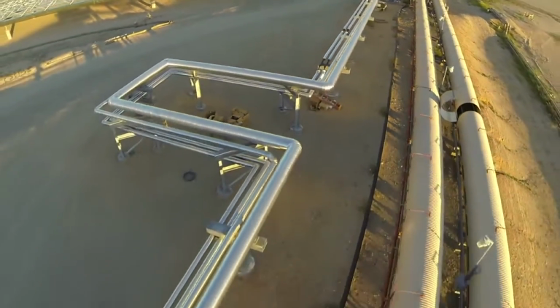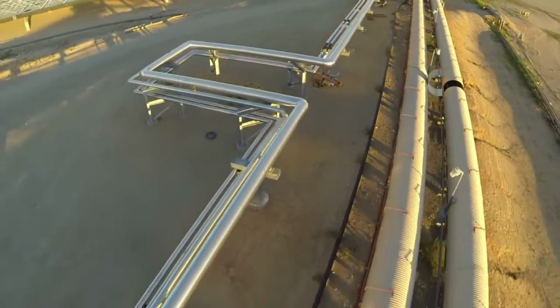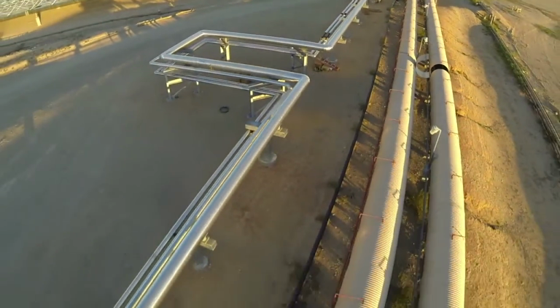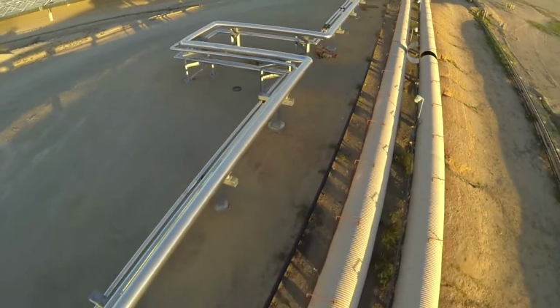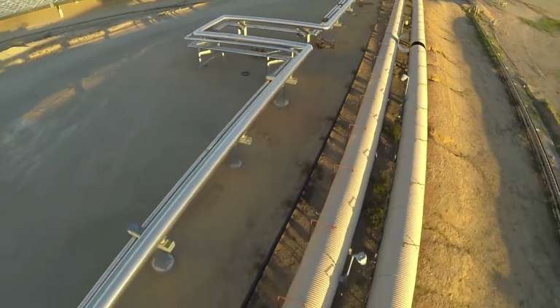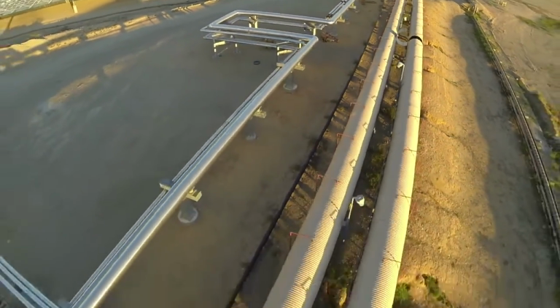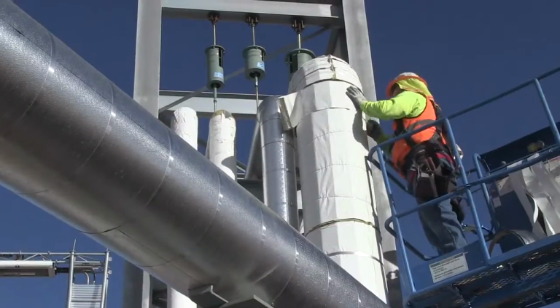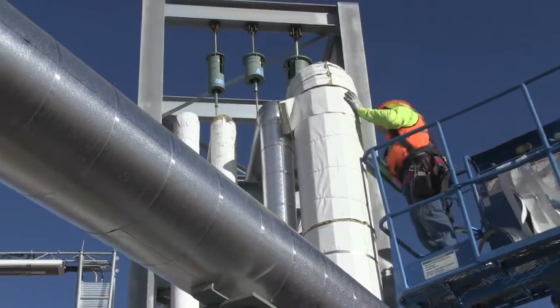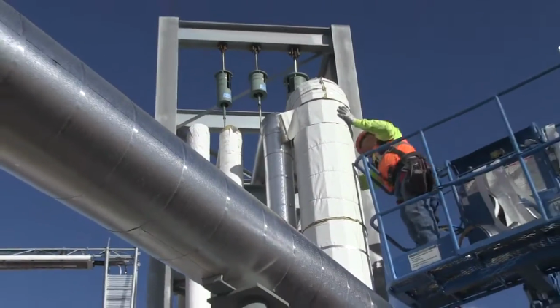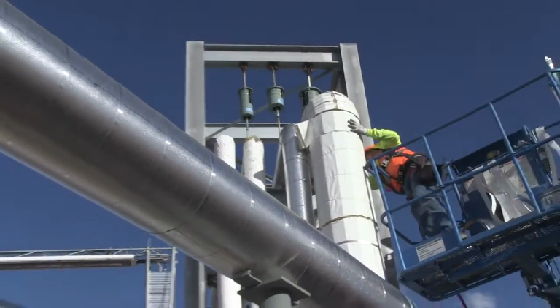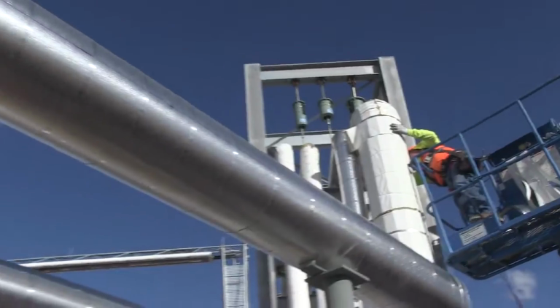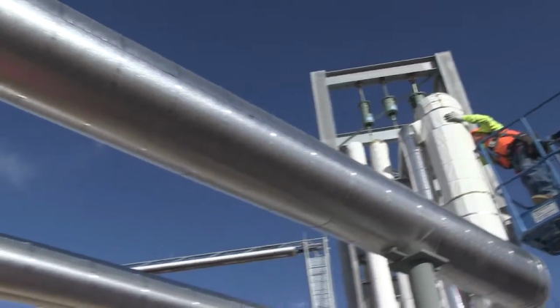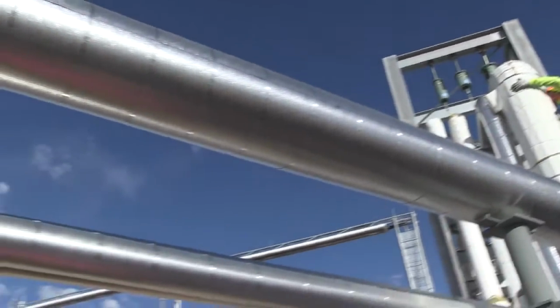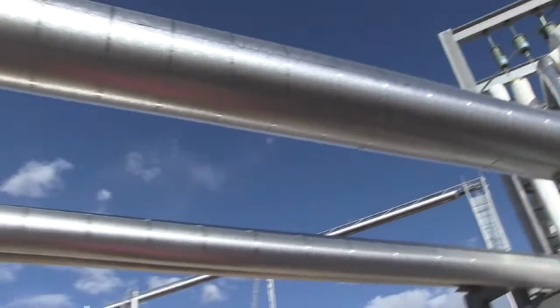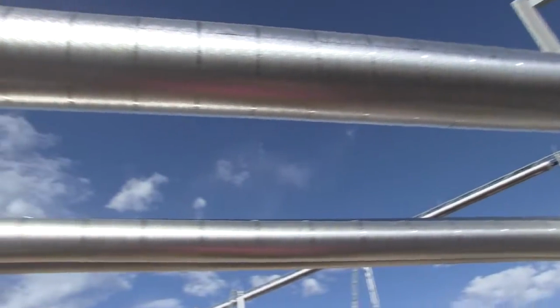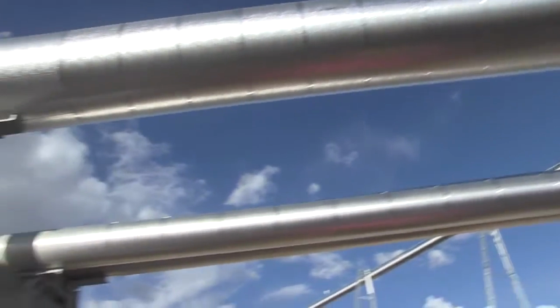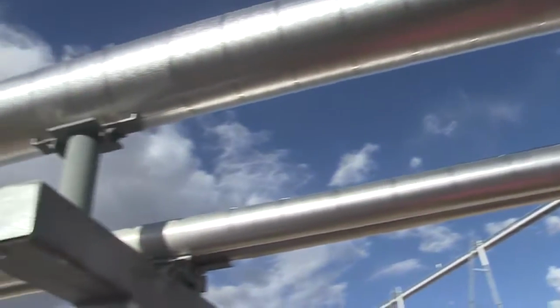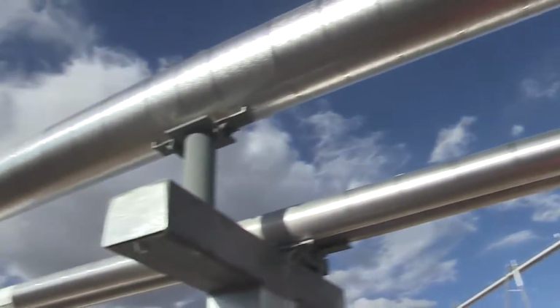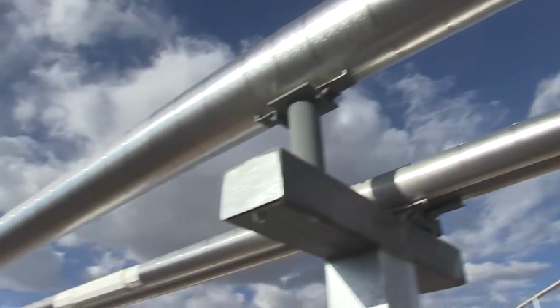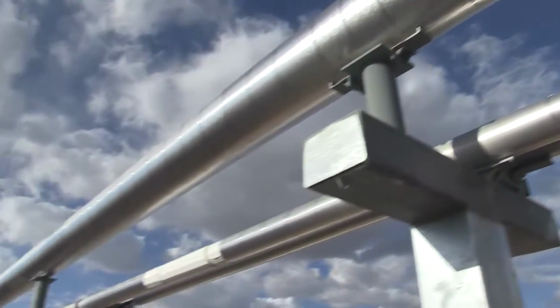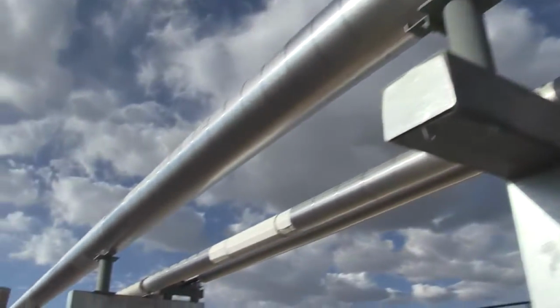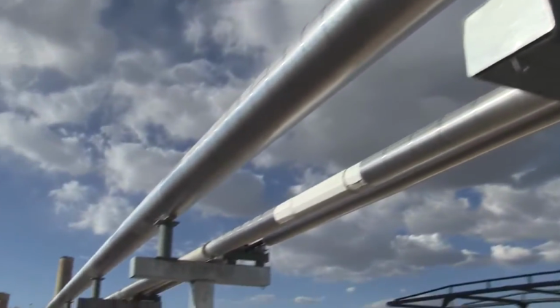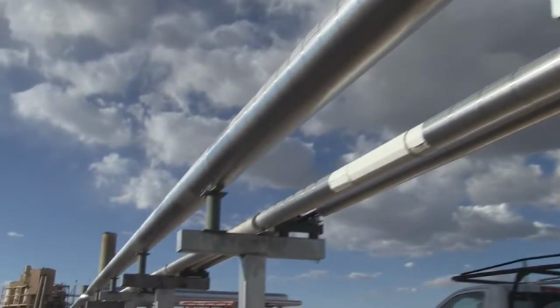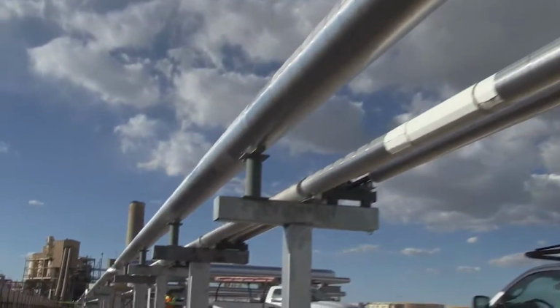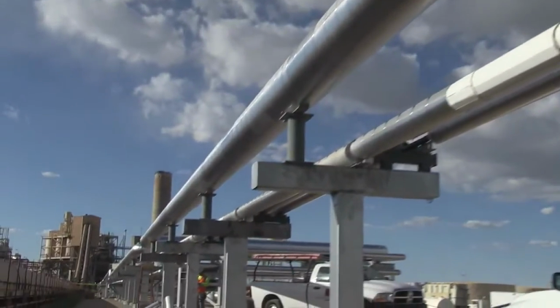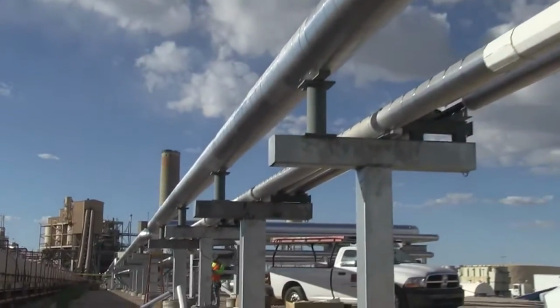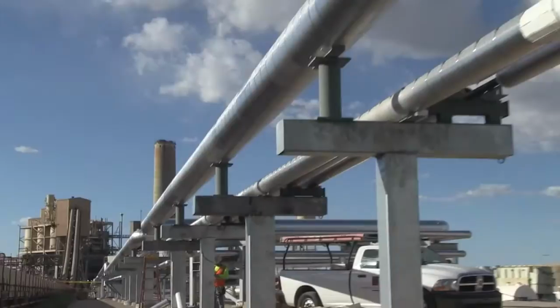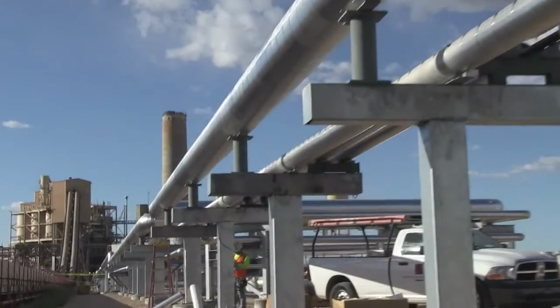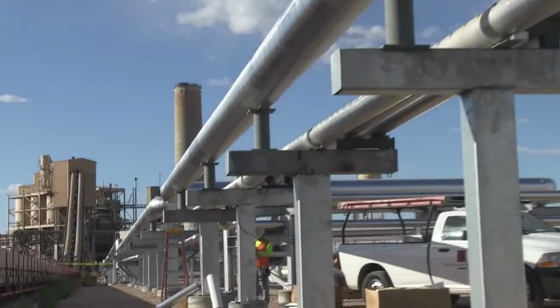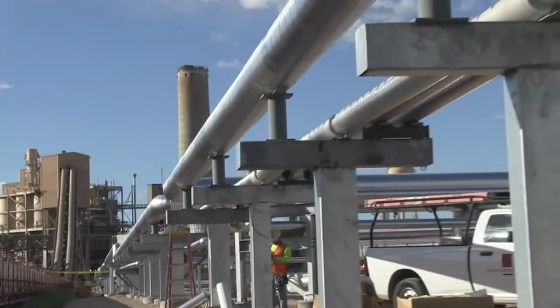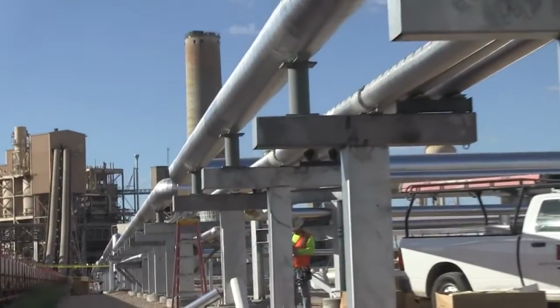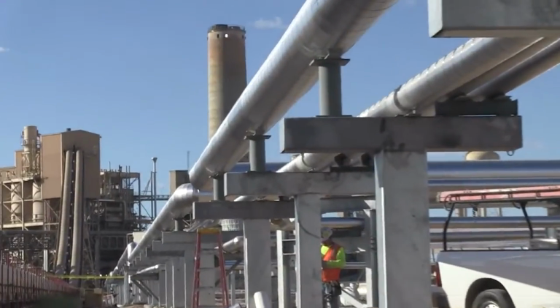Once that steam reaches the end of the field, it will be sent over to our power plant and sent into our turbine number four, which will be adding five megawatts of power.